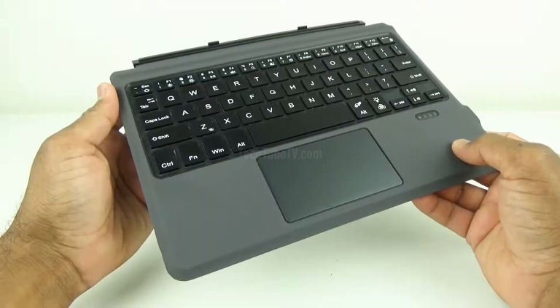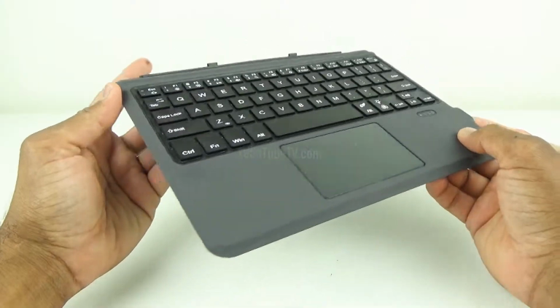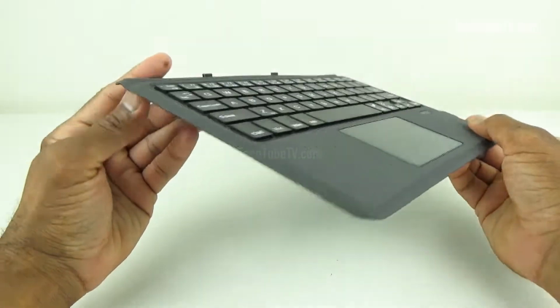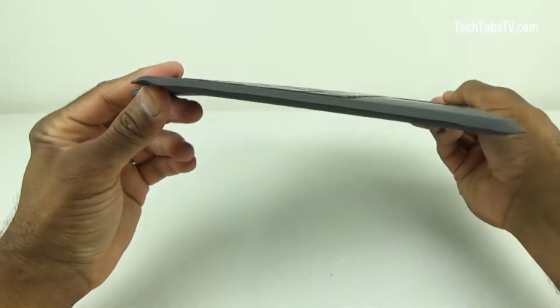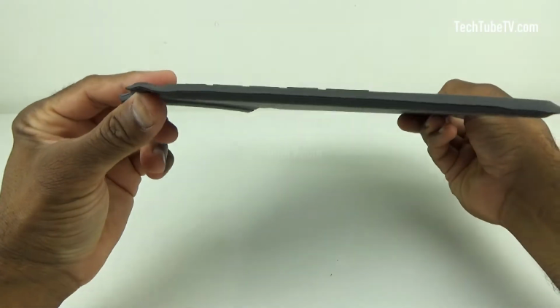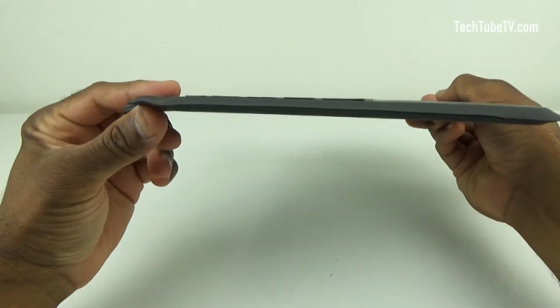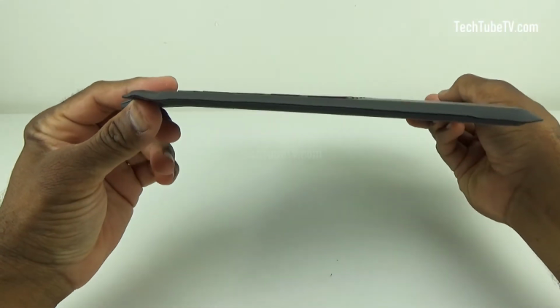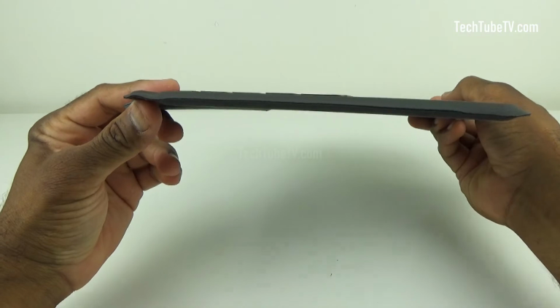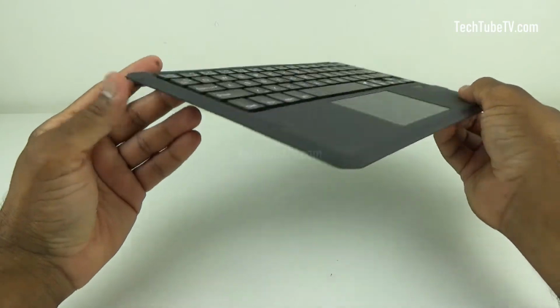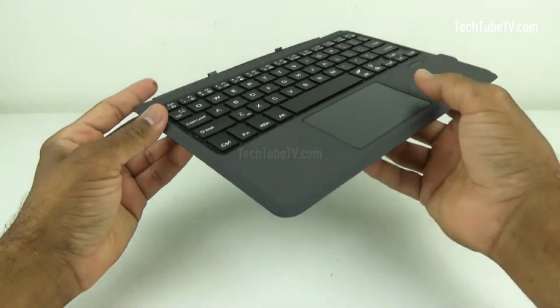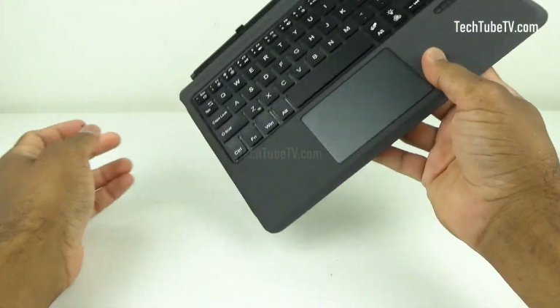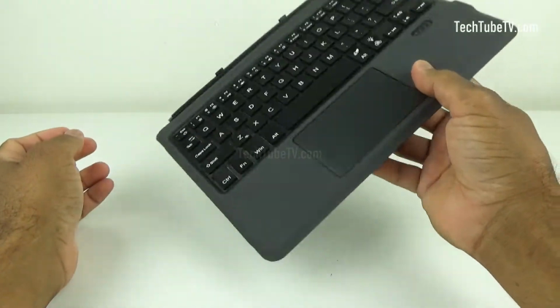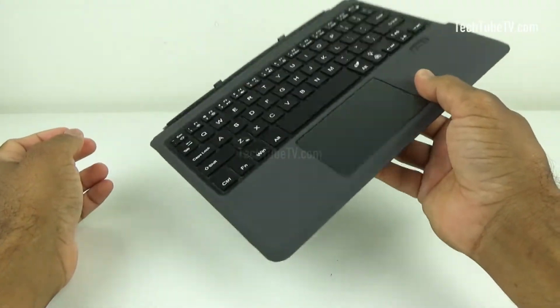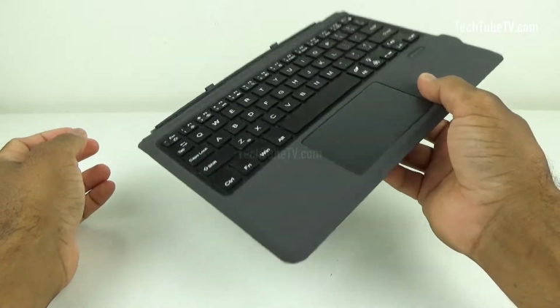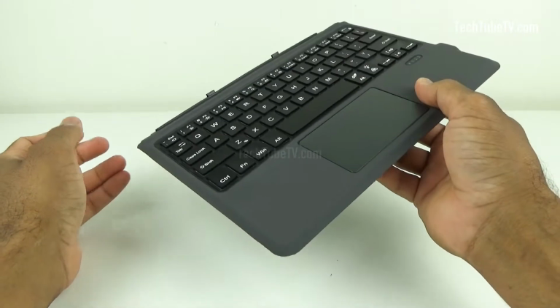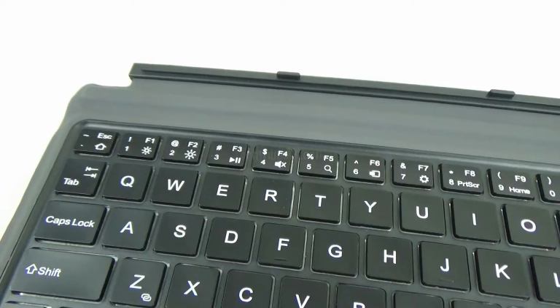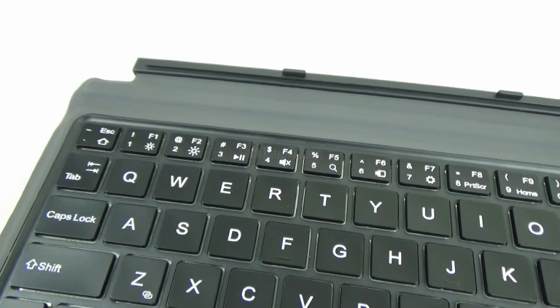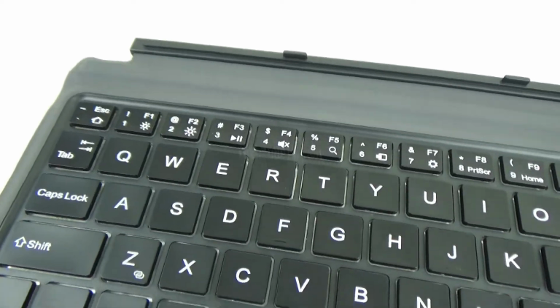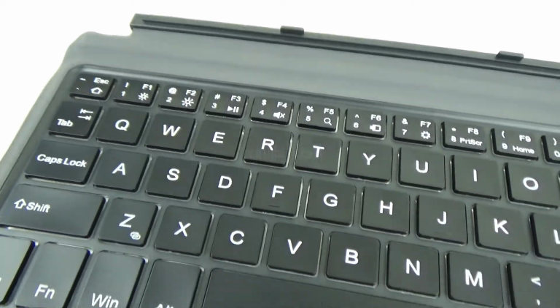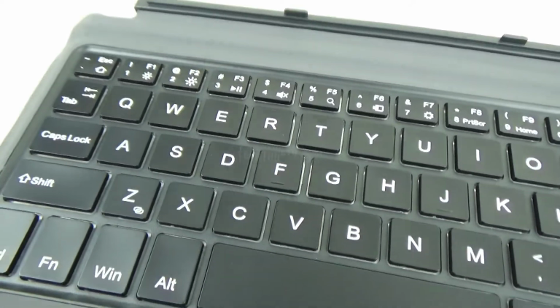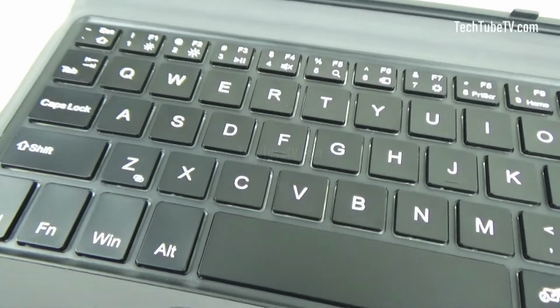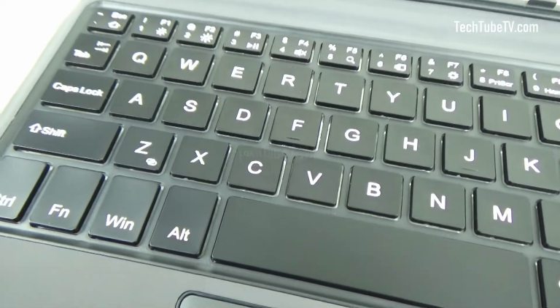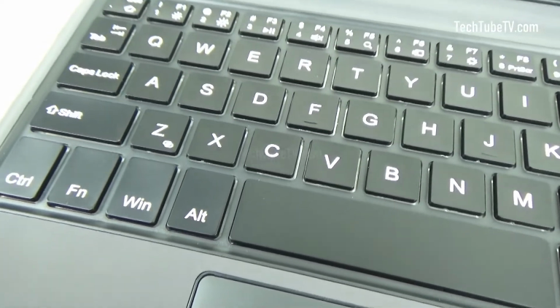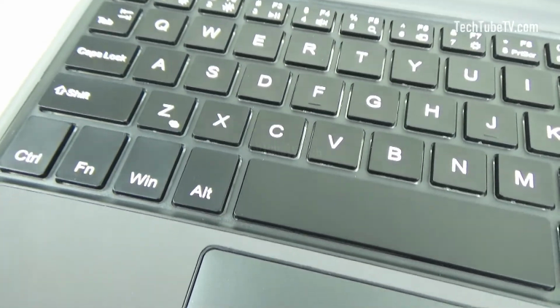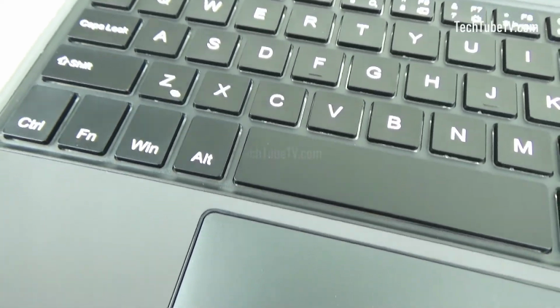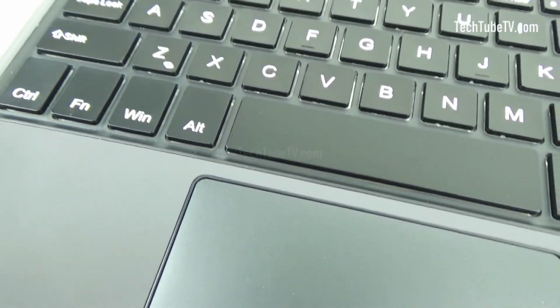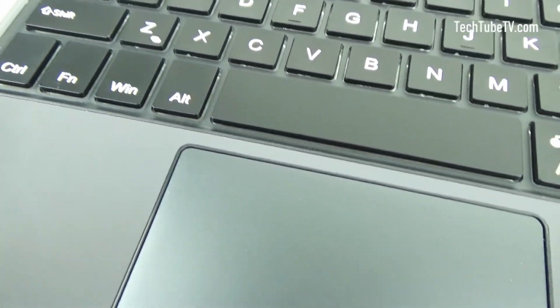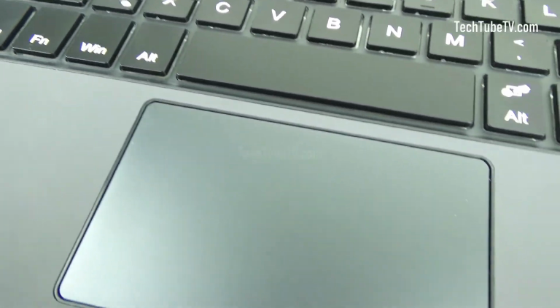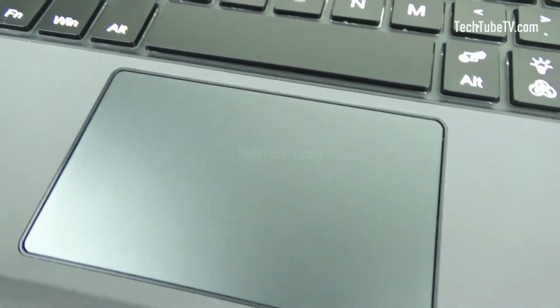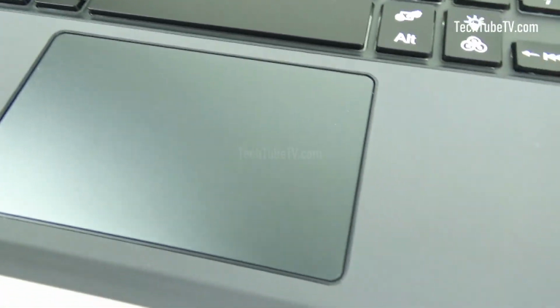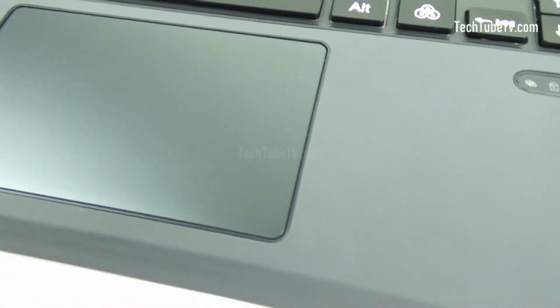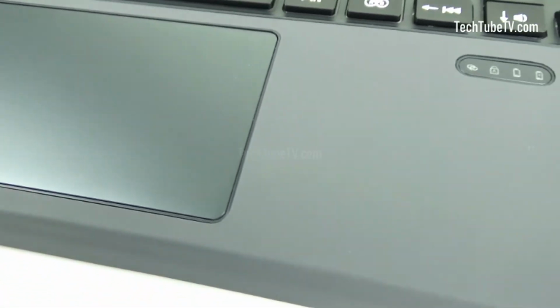The keyboard is quite thin and light. It is very compact and convenient to carry around. The product seems to be well made and feels premium. The plastic keyboard with touchpad is covered with PU leather.